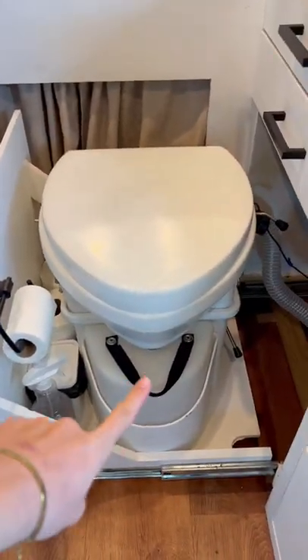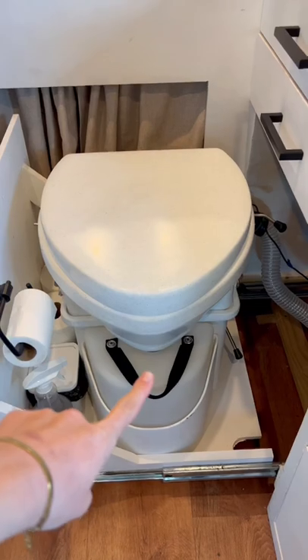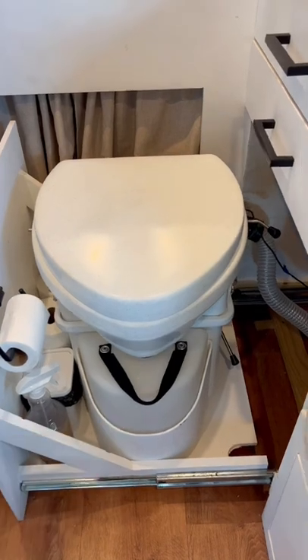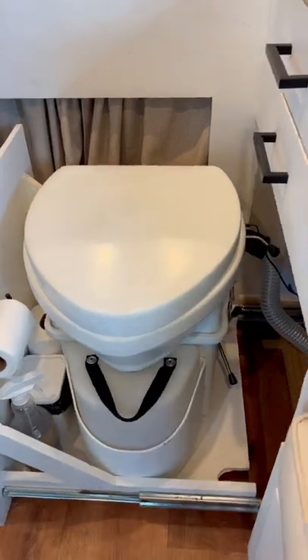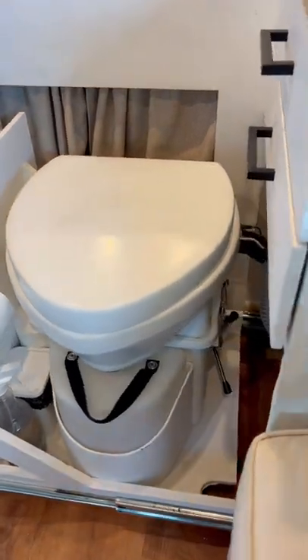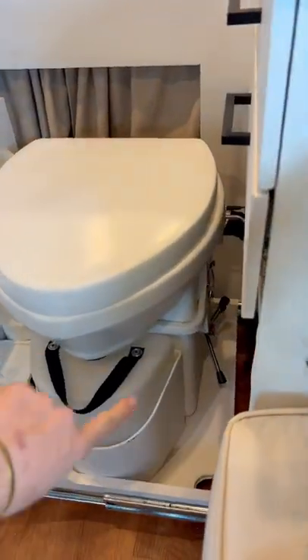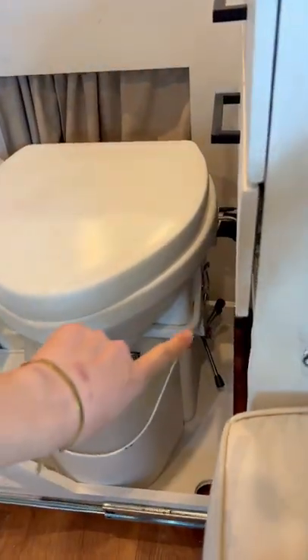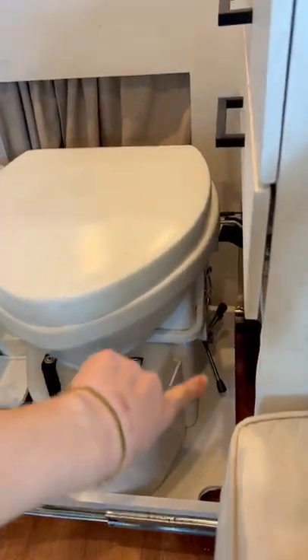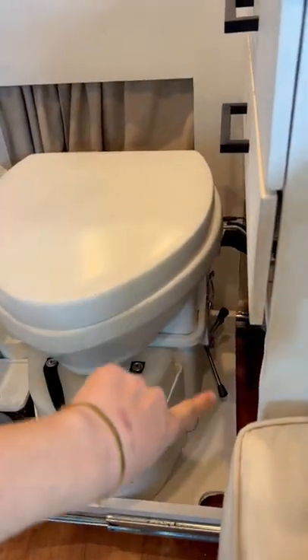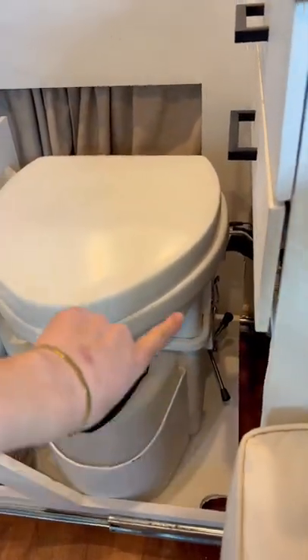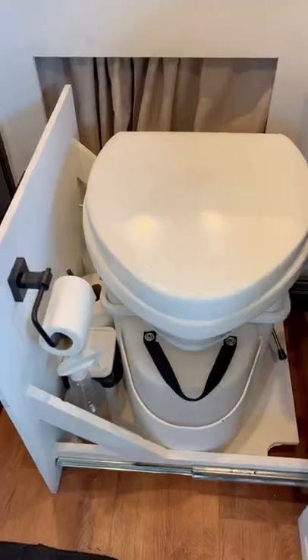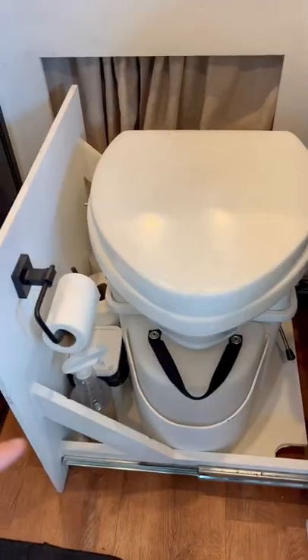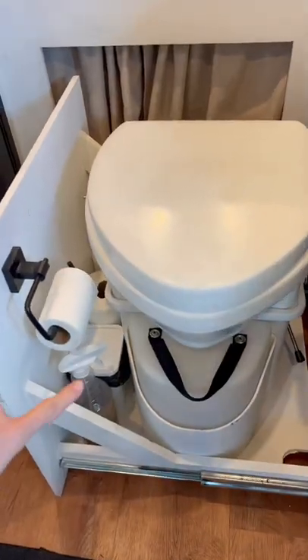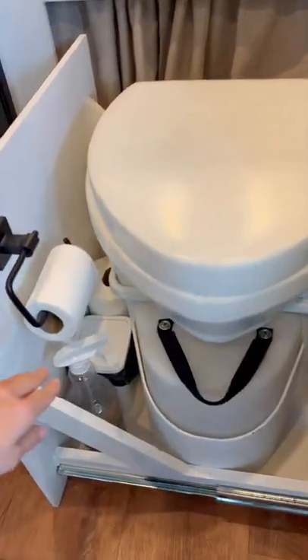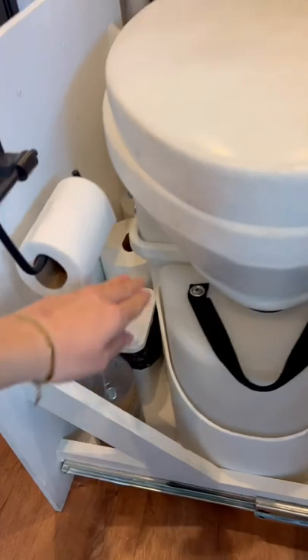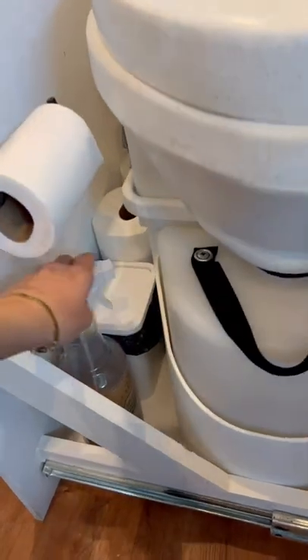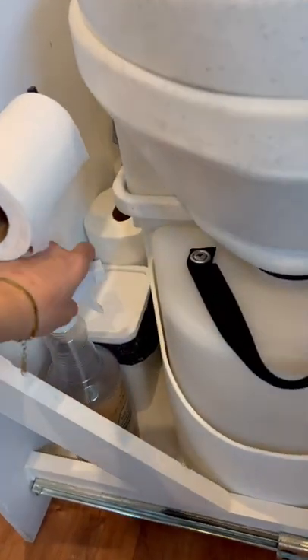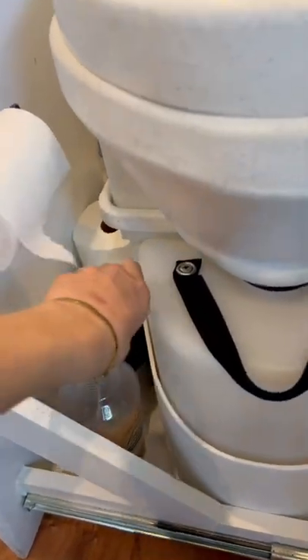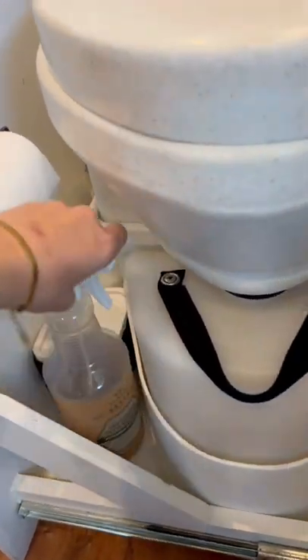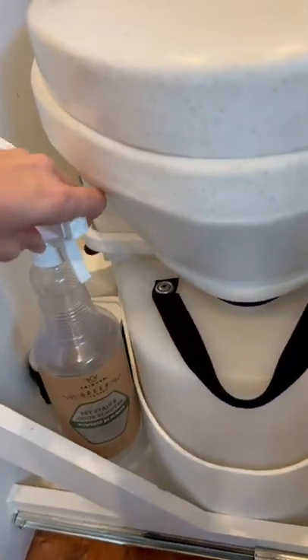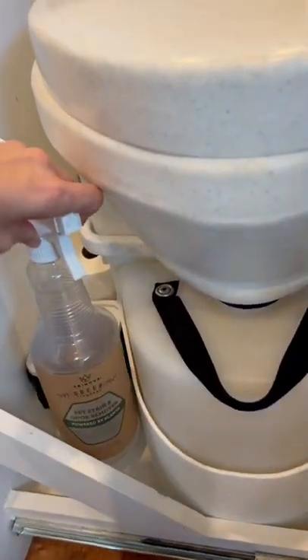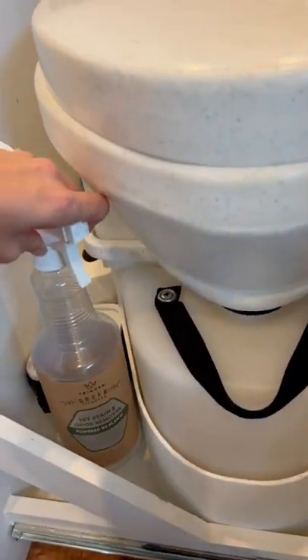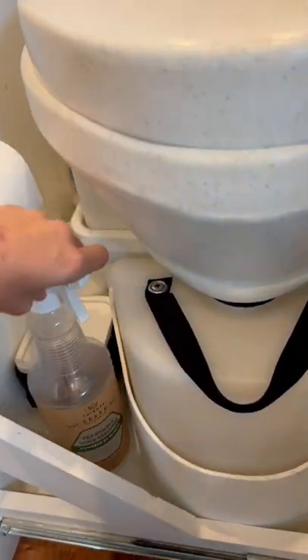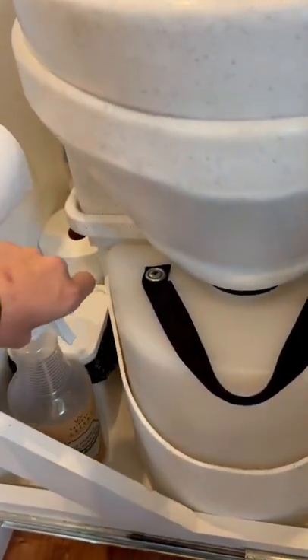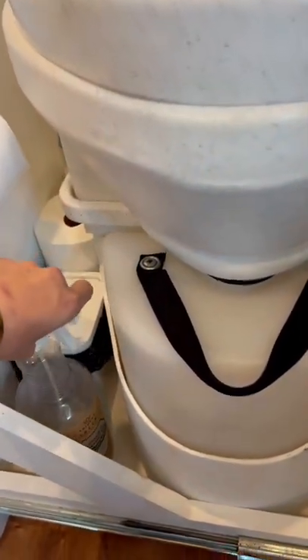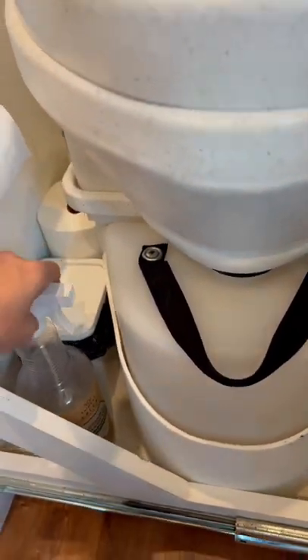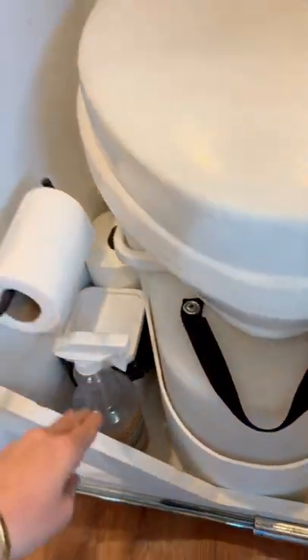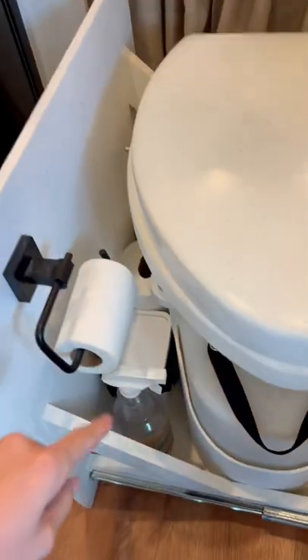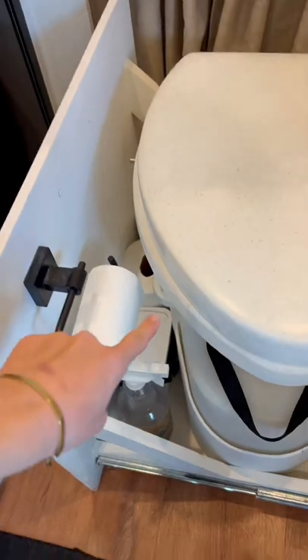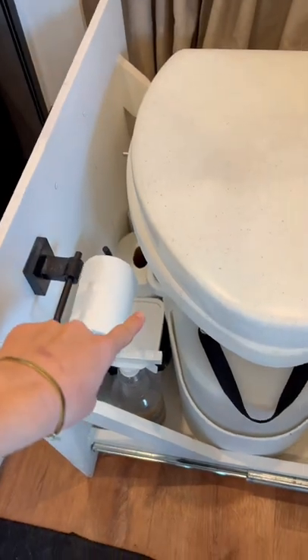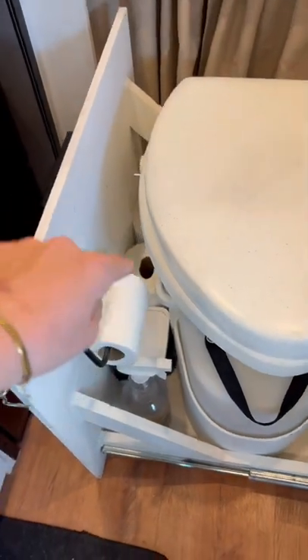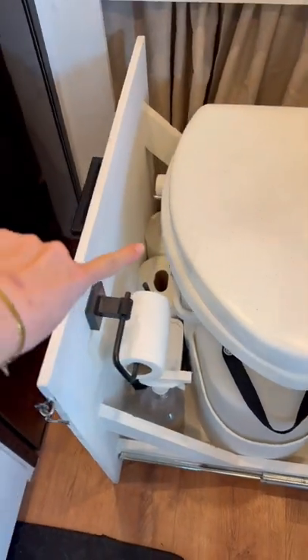This tank is for pee, and the main component is for compost. In the drawer, we also have an enzyme spray that we use after we pee, and we also keep a small trash can and some extra toilet paper inside the drawer.